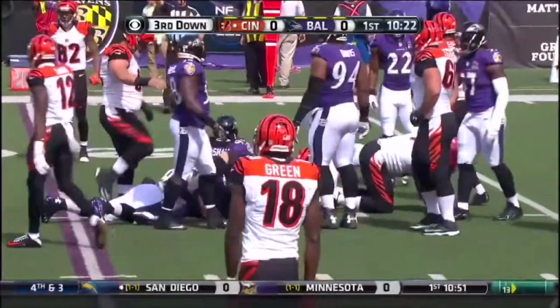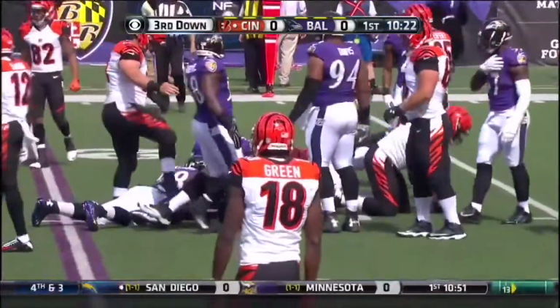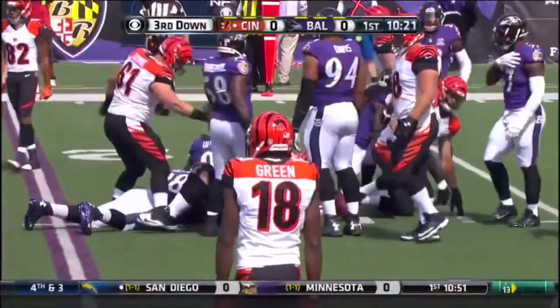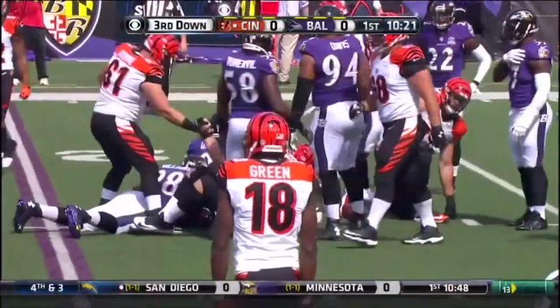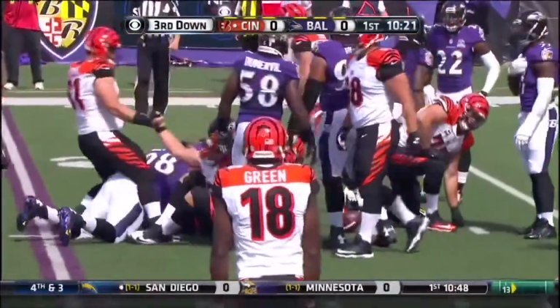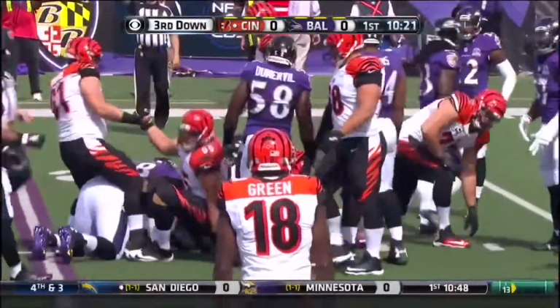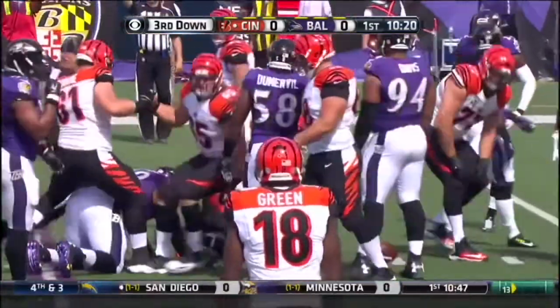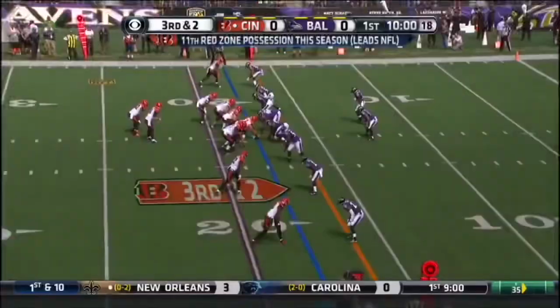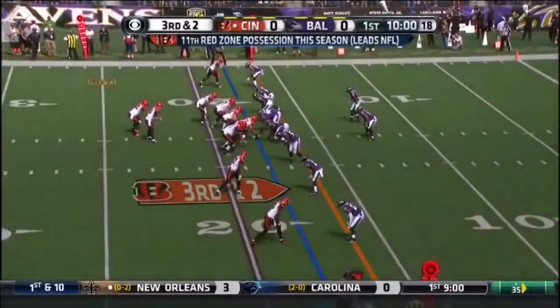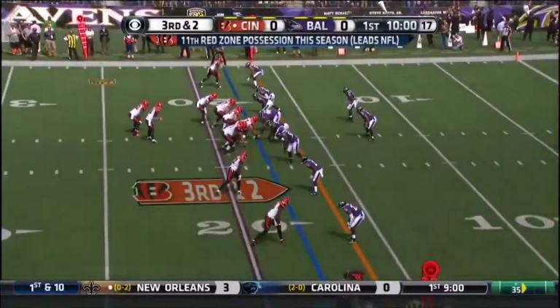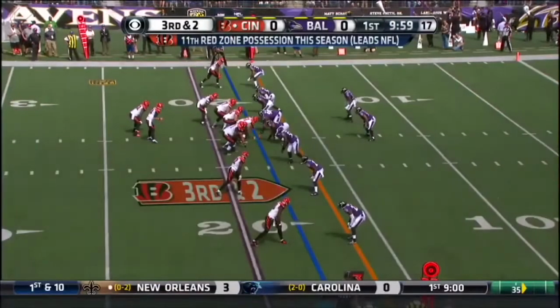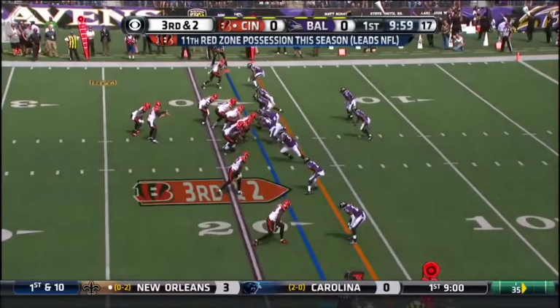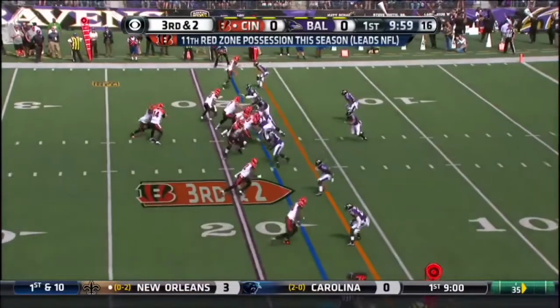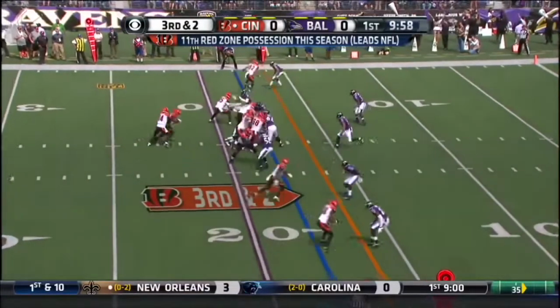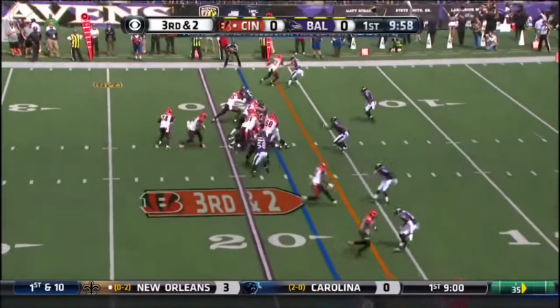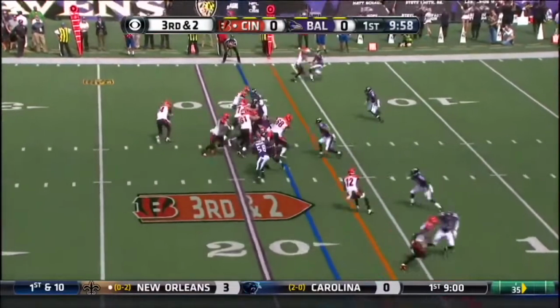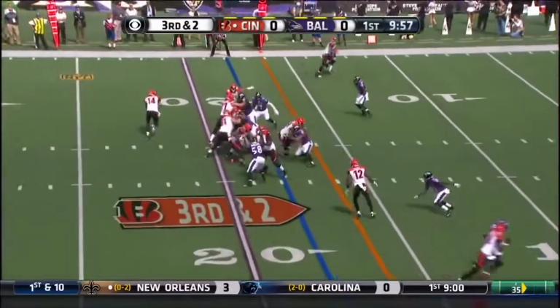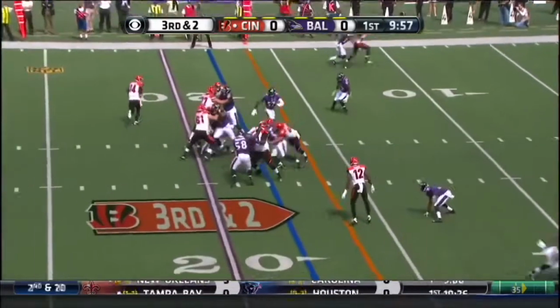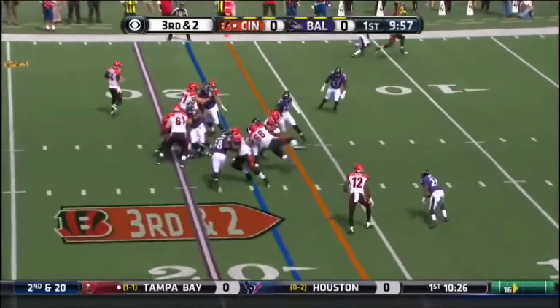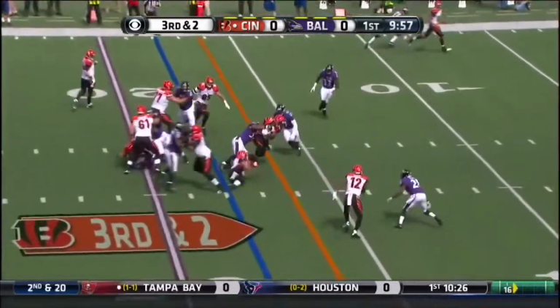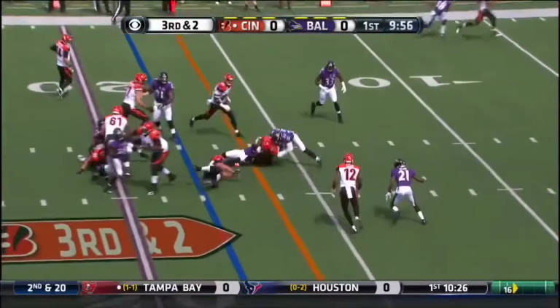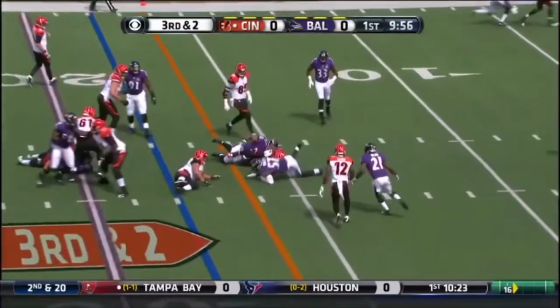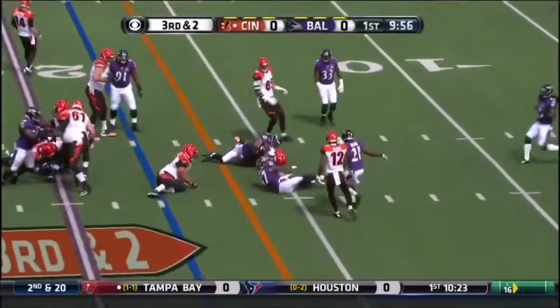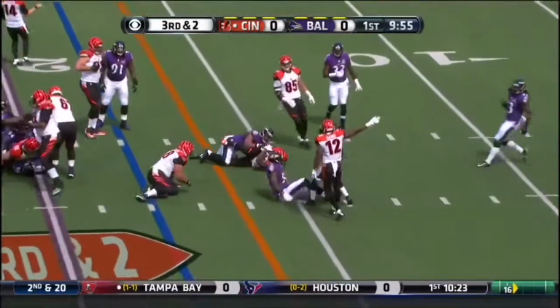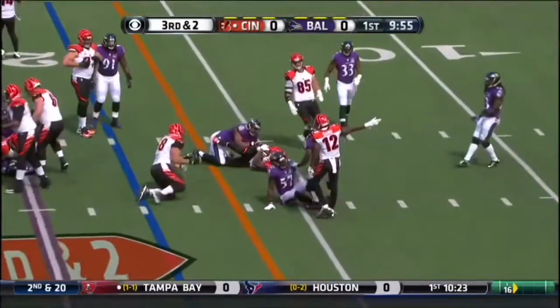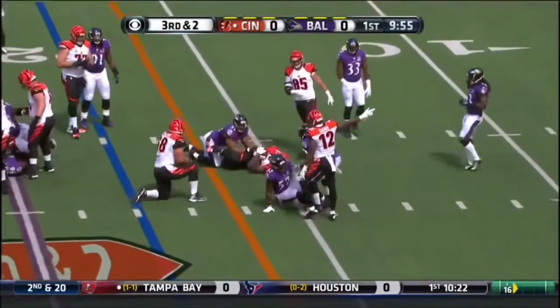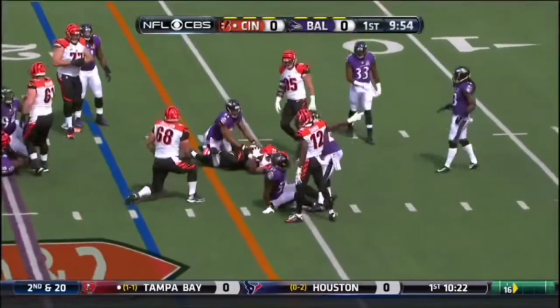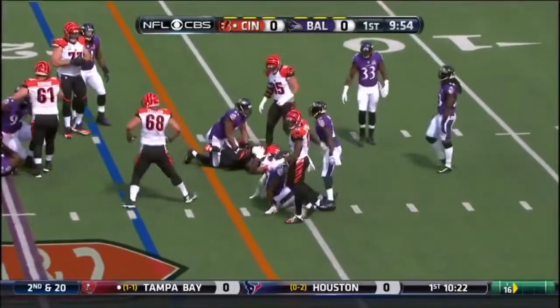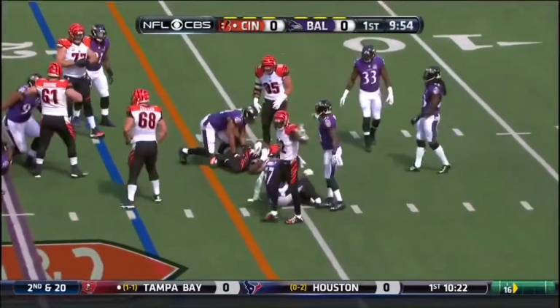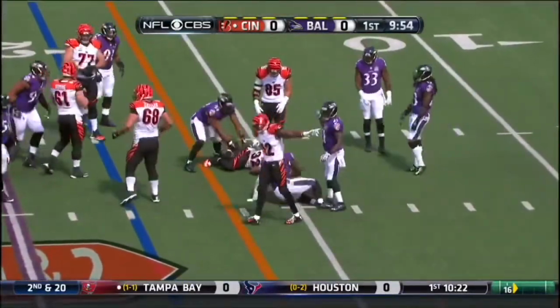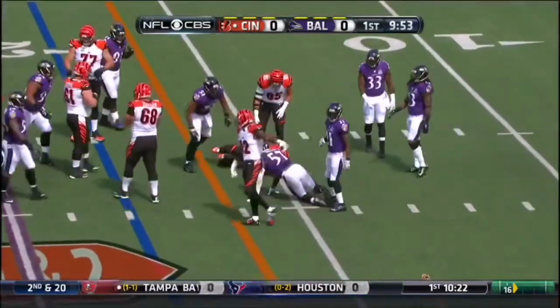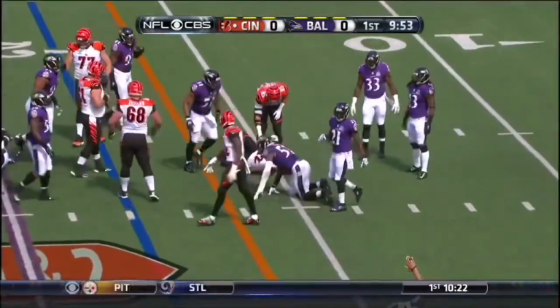Cincinnati already with ten. This is third and two. On the ground again with Hill, he's got the first down. Jeremy Hill fumbled twice.